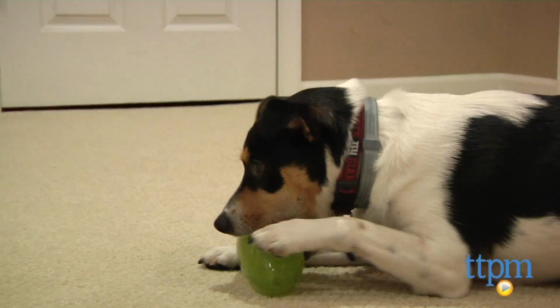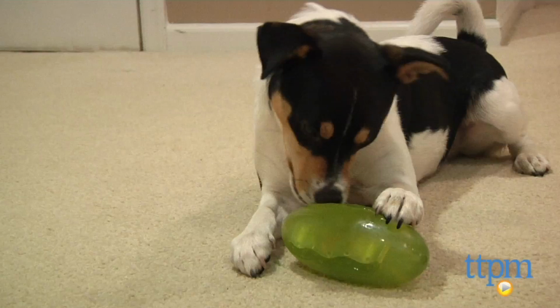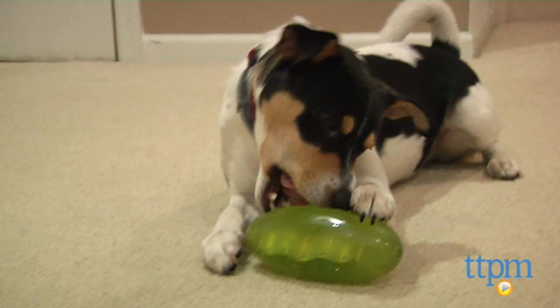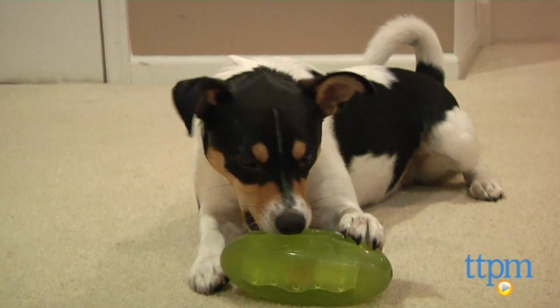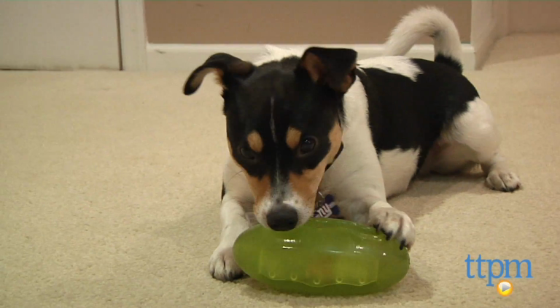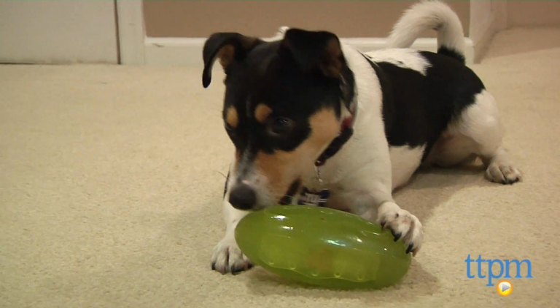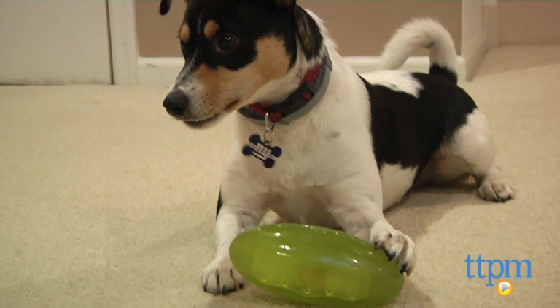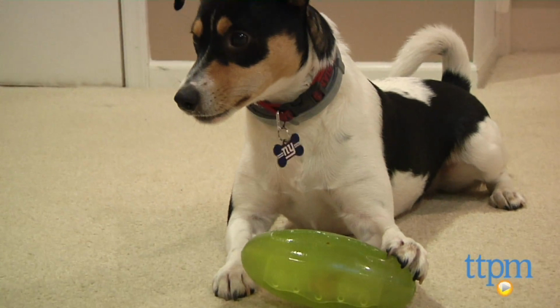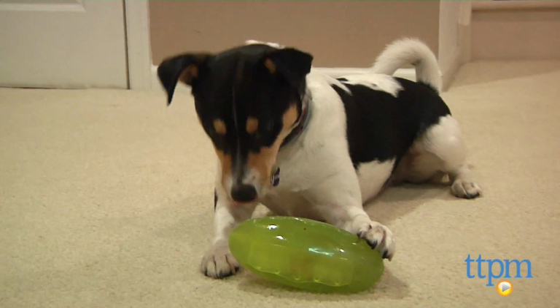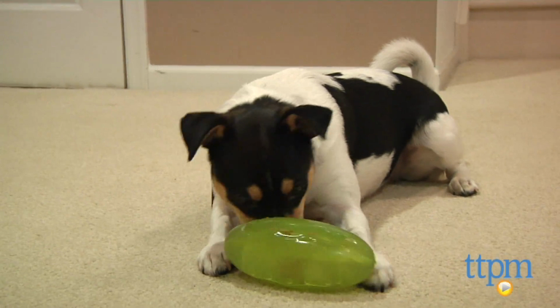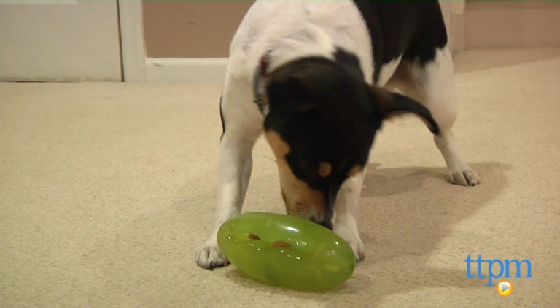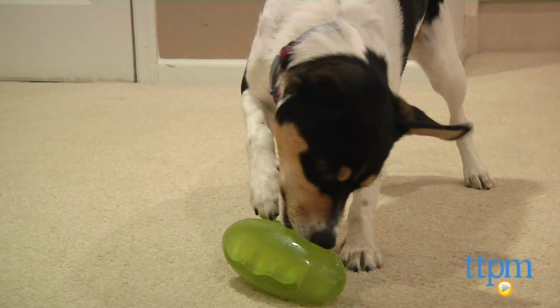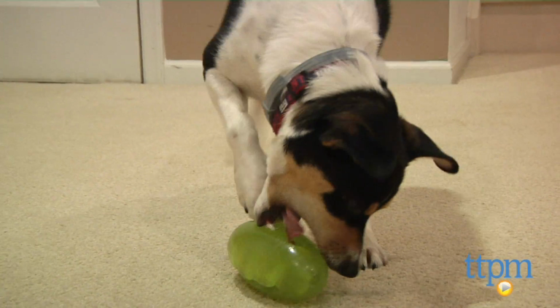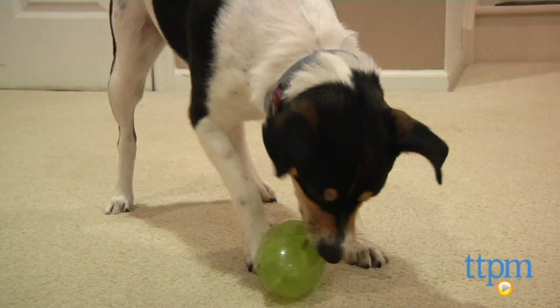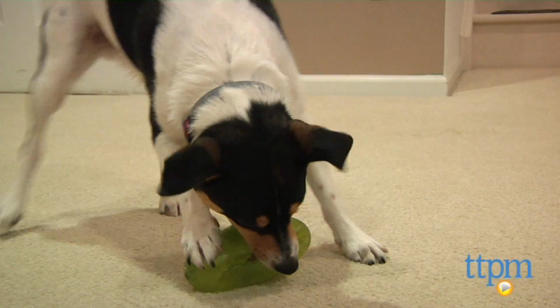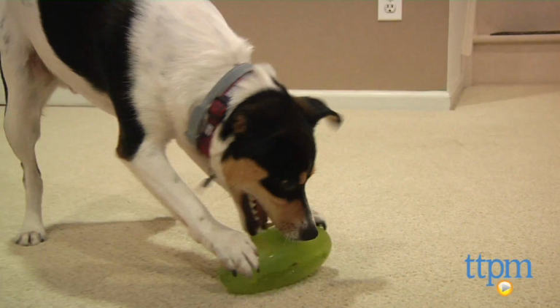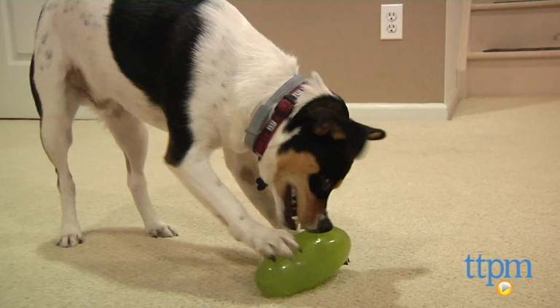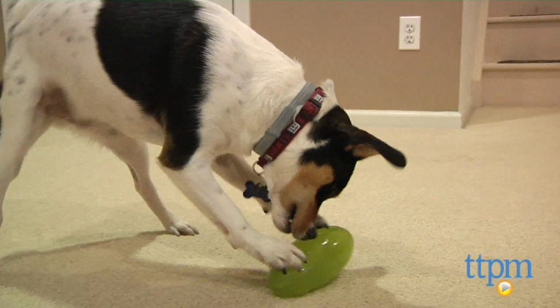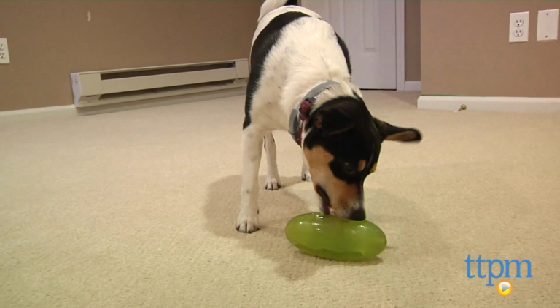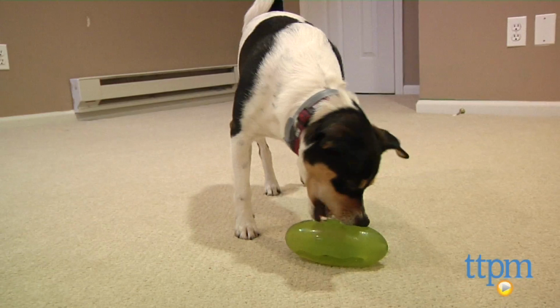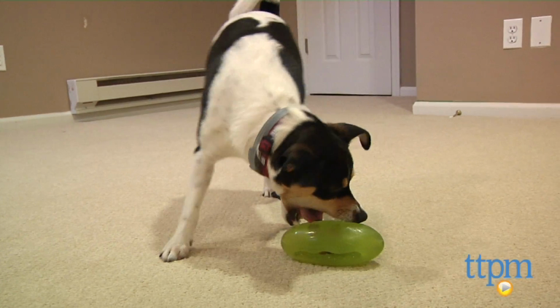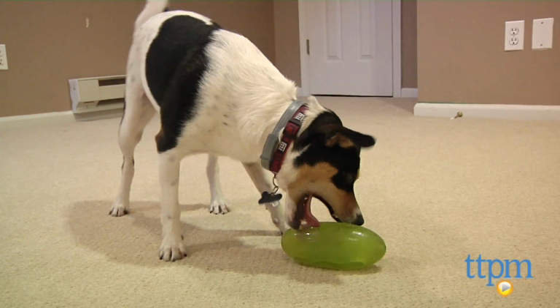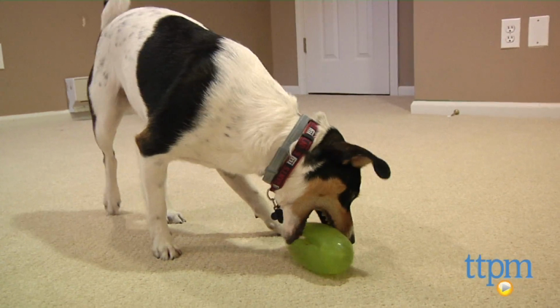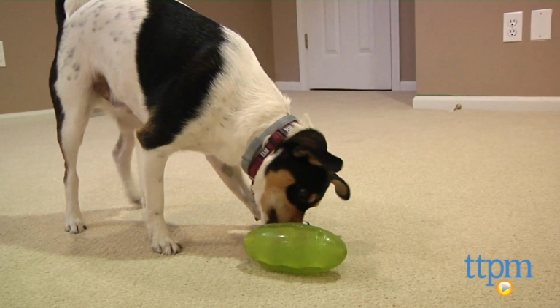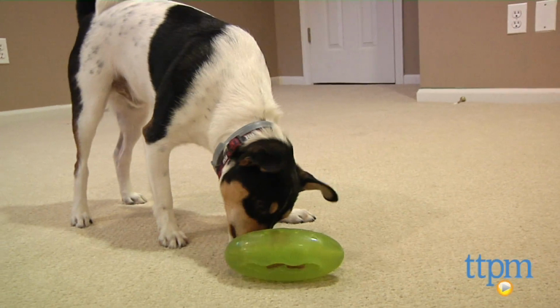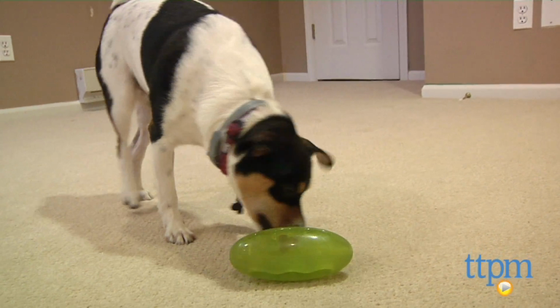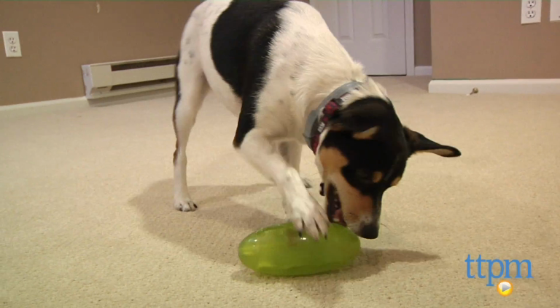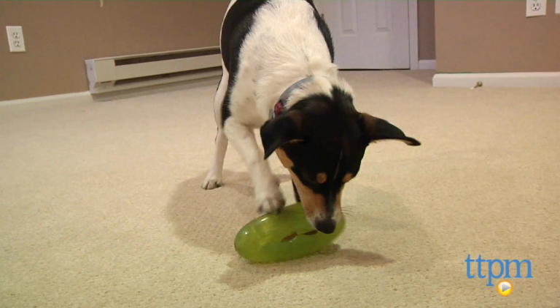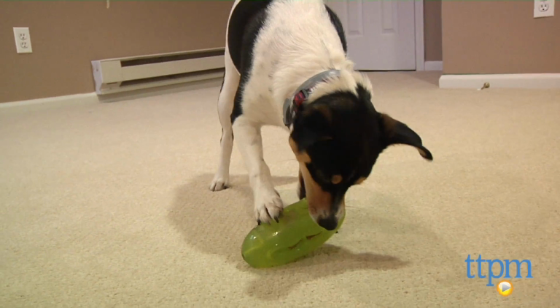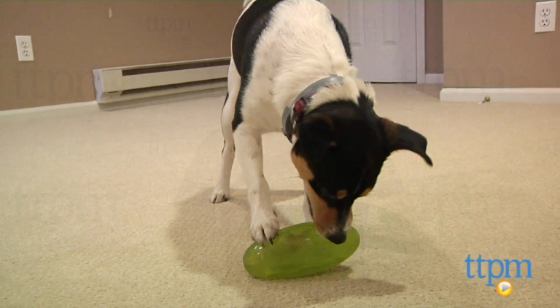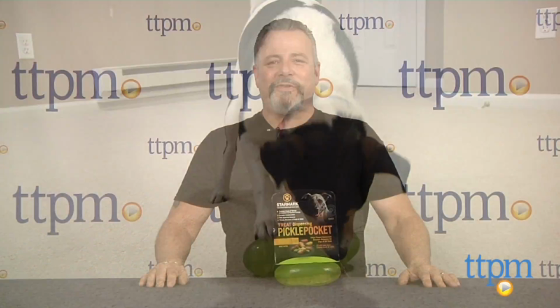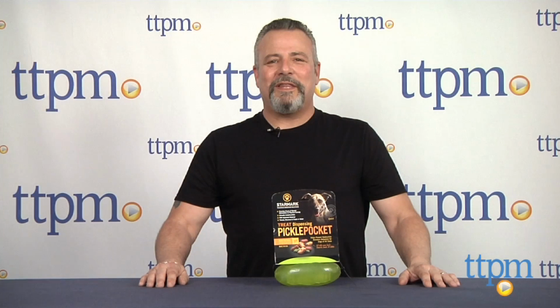This is a great toy to stimulate those foraging instincts which are vital to your dog's mental well-being. And if all this wasn't enough, the Pickle Pocket floats, making it ideal in a lake, pond, or beach setting.